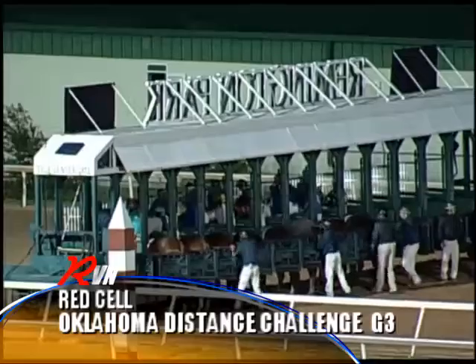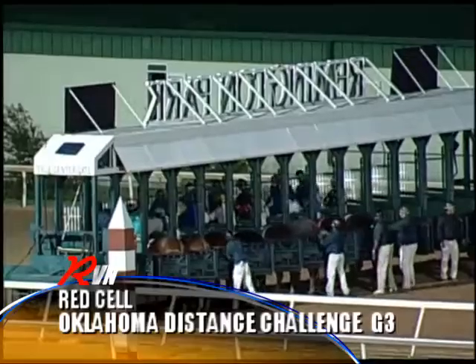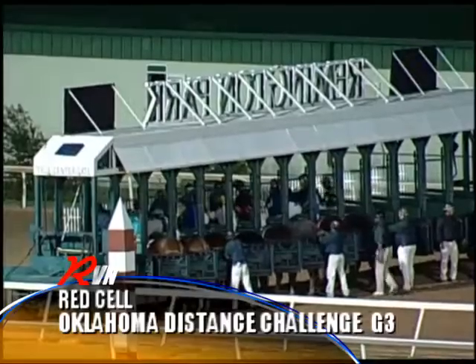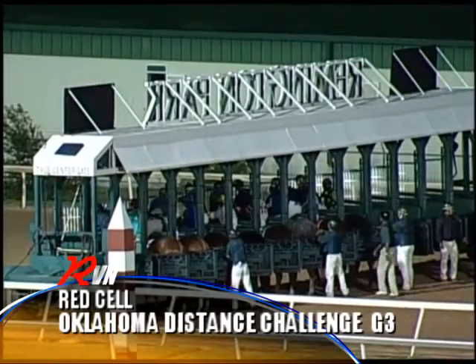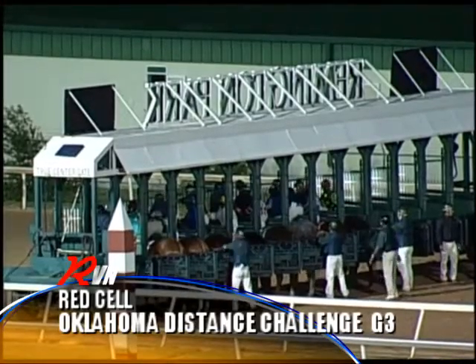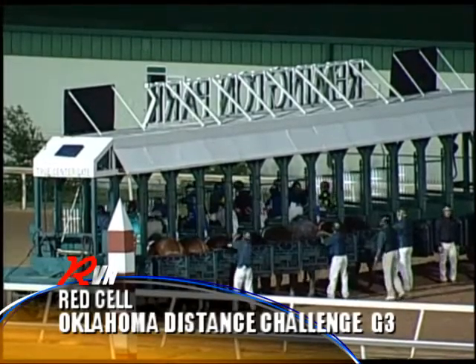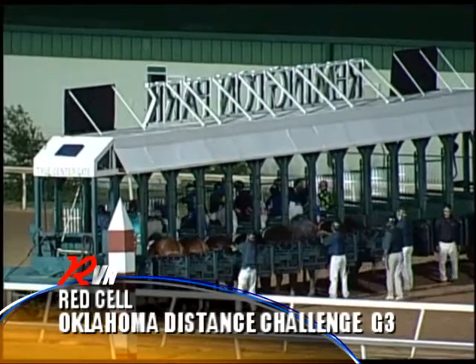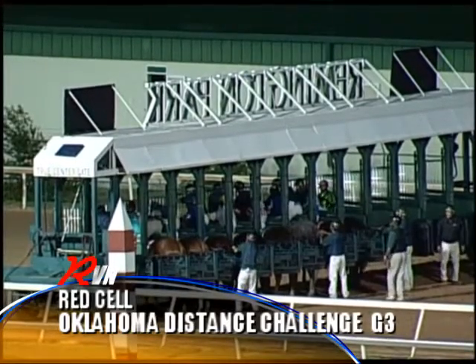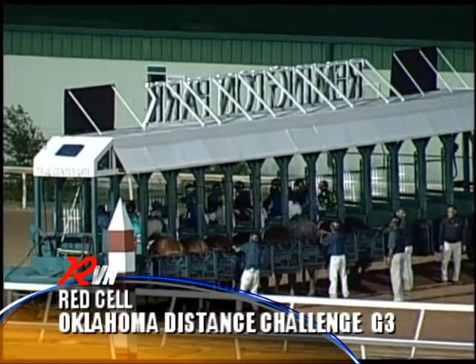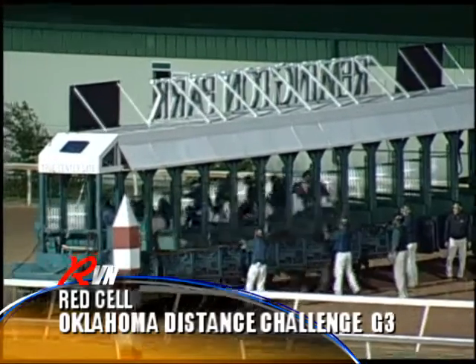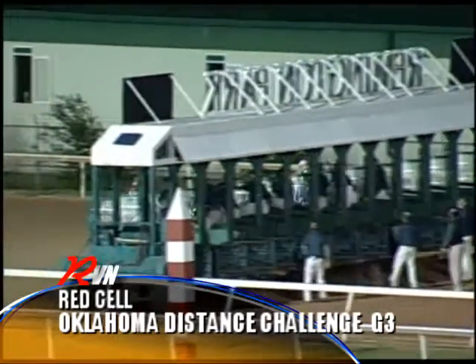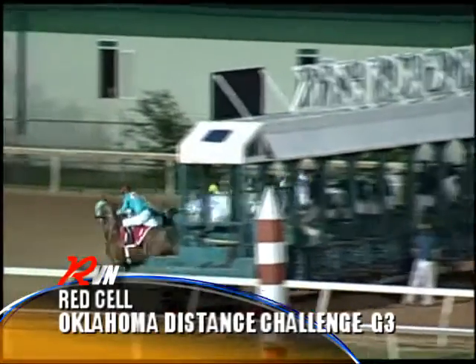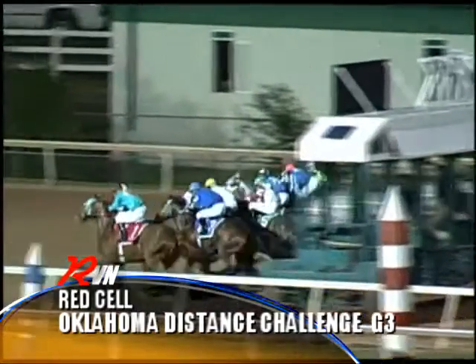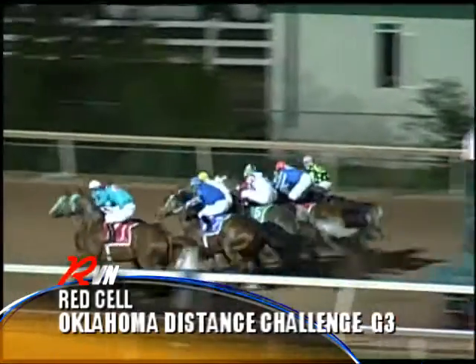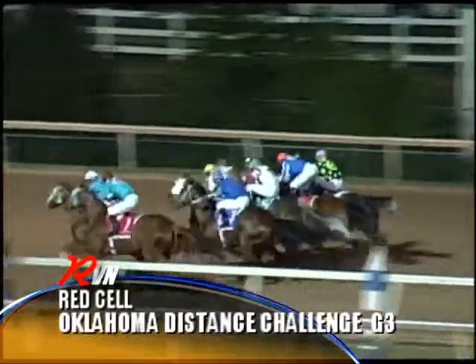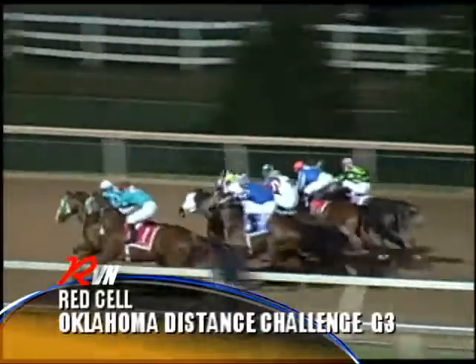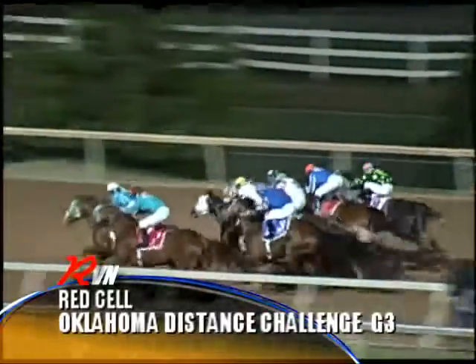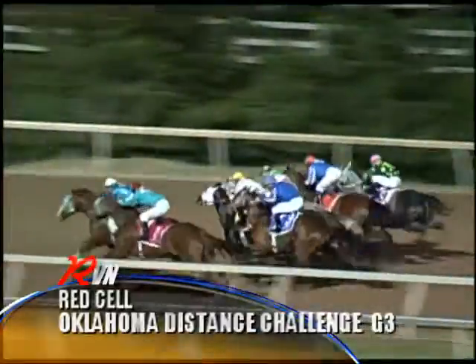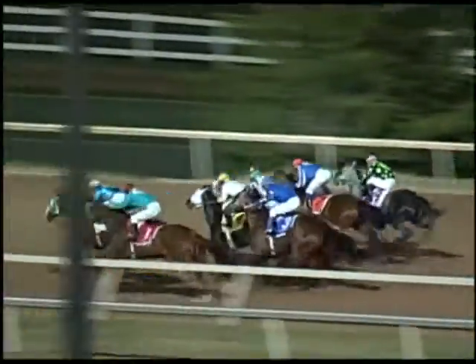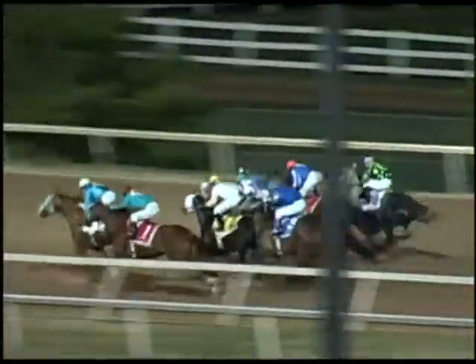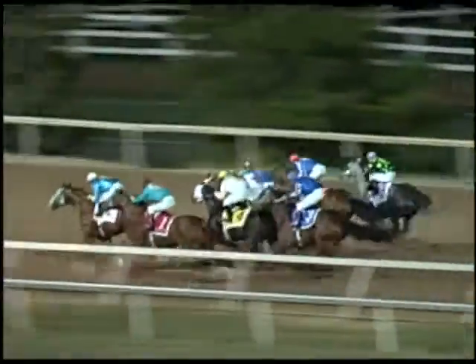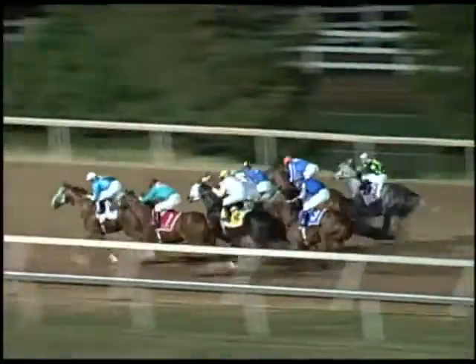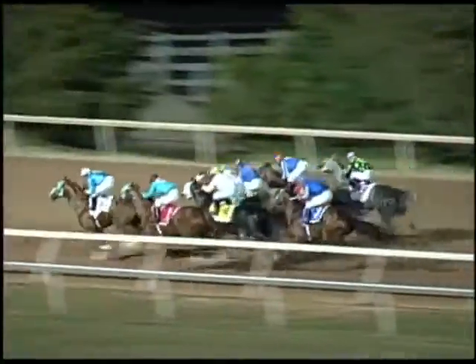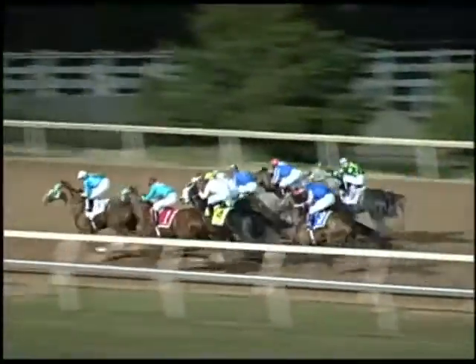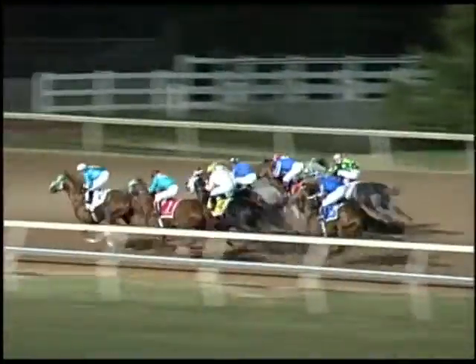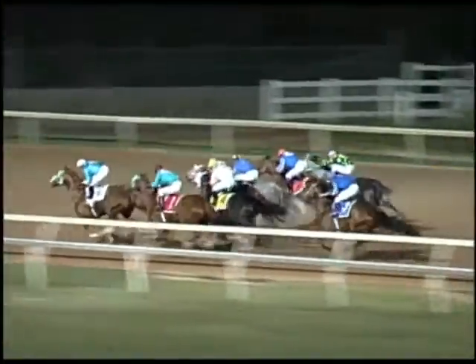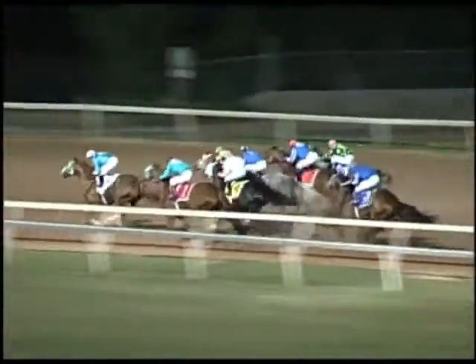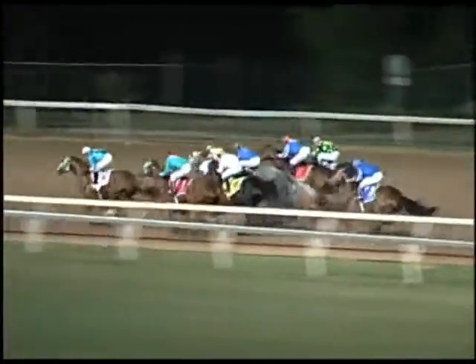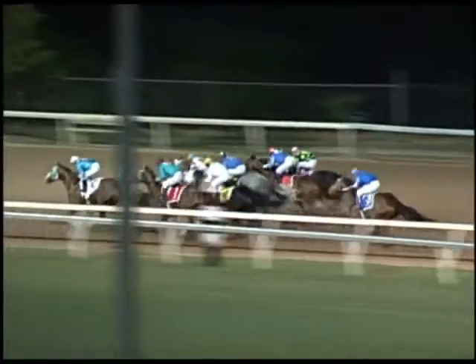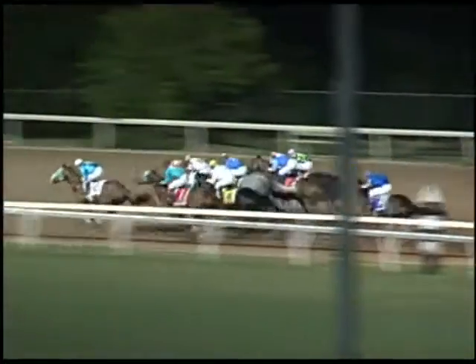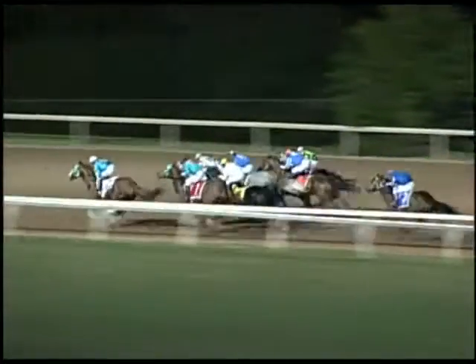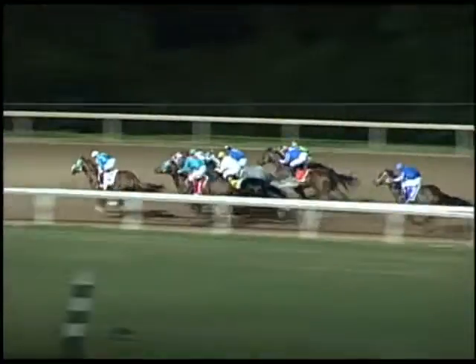All in line. And they're off in the Red Cell Oklahoma Distance Challenge. A good start for all. Charging for the front — there goes First Down Vike, and First Down Vike will take them into the turn.